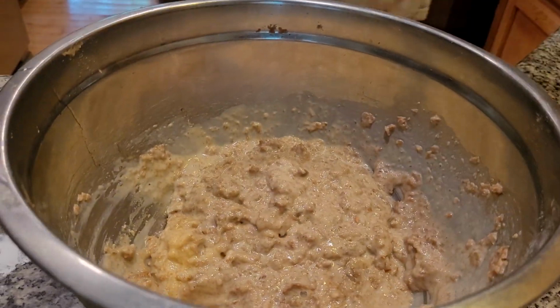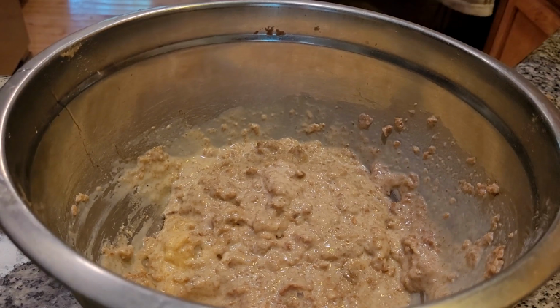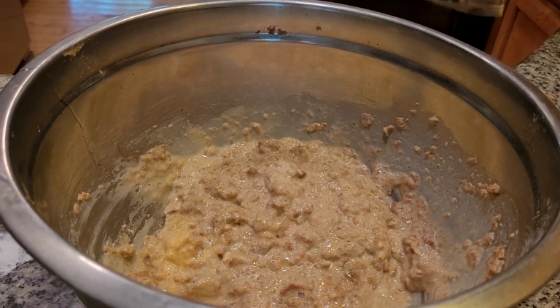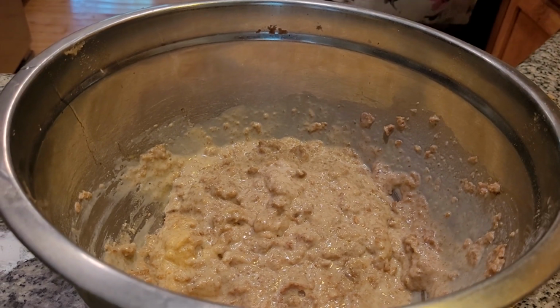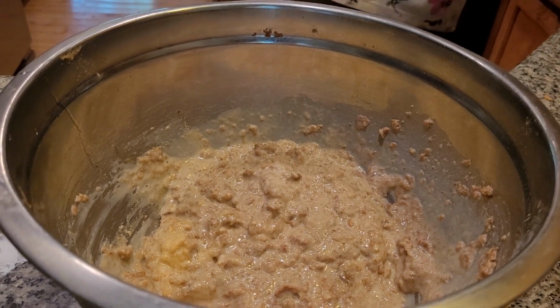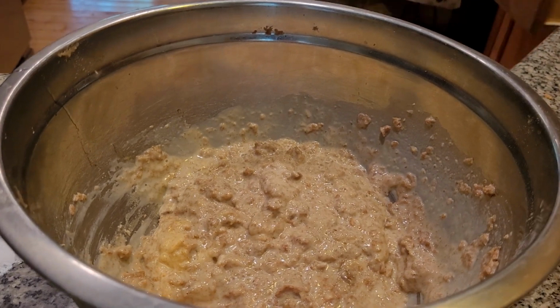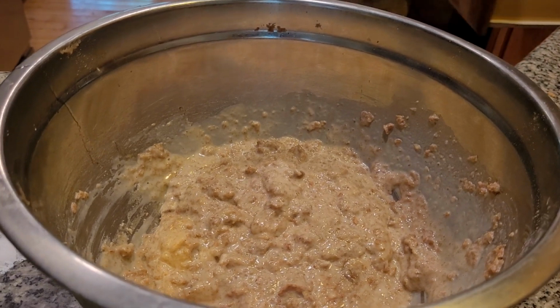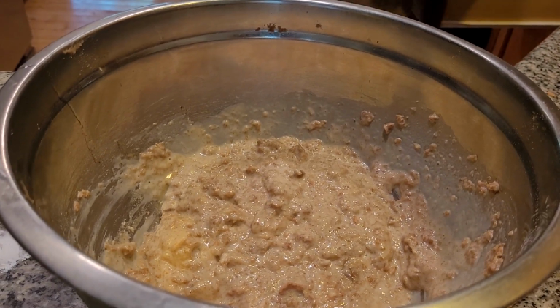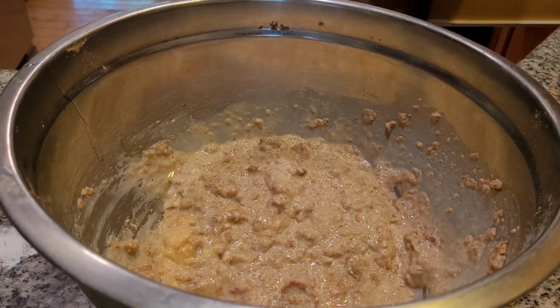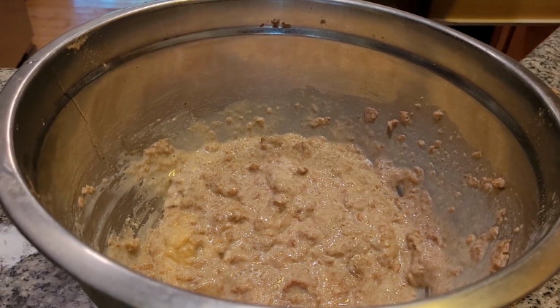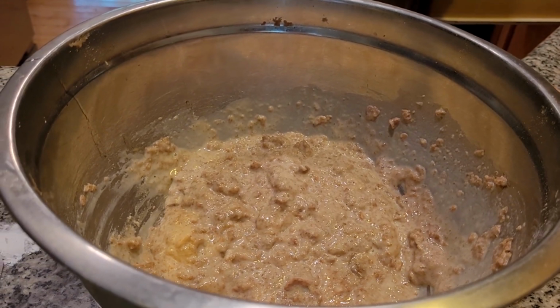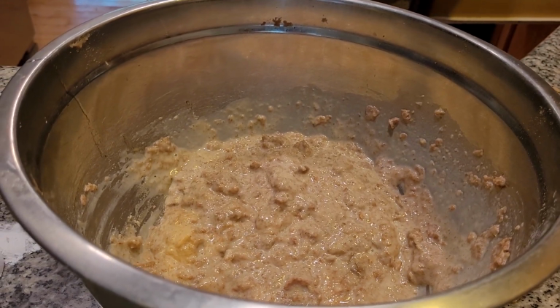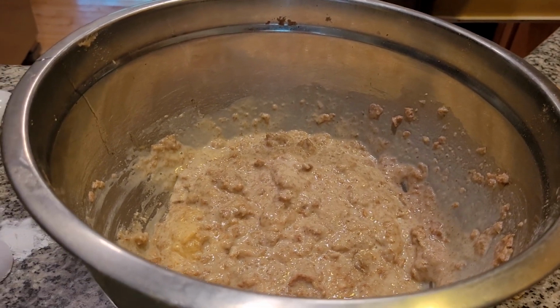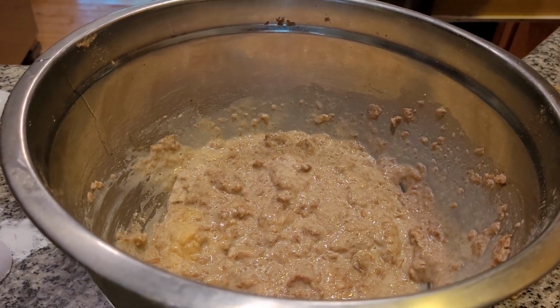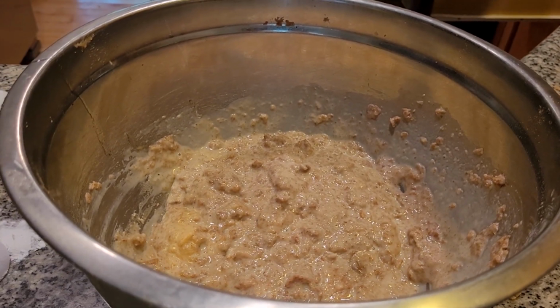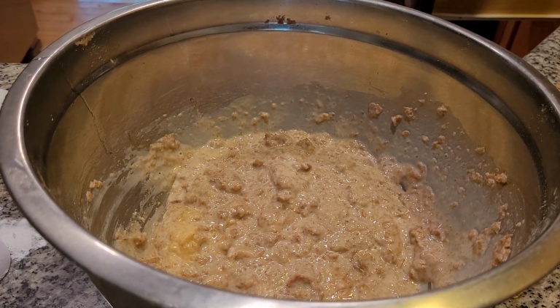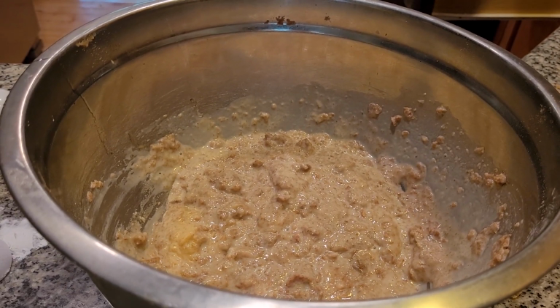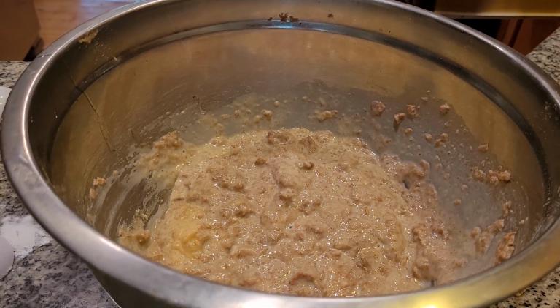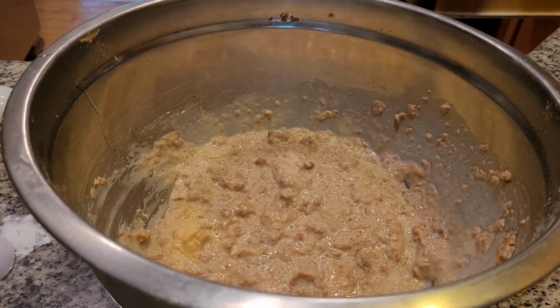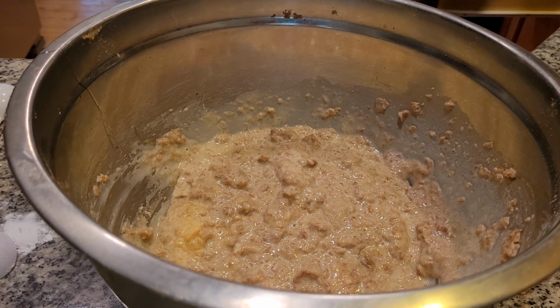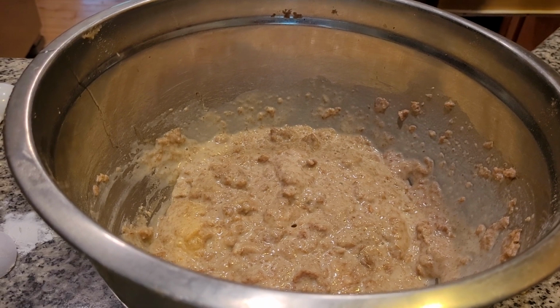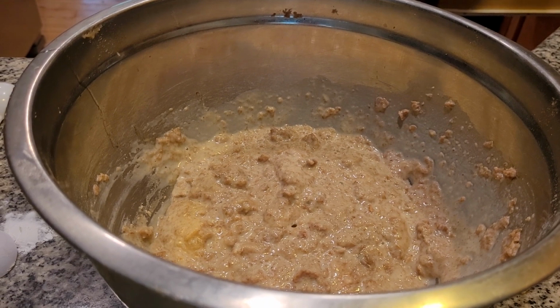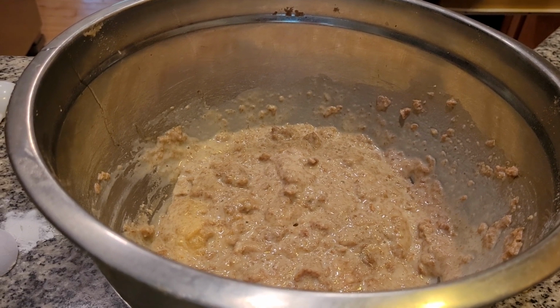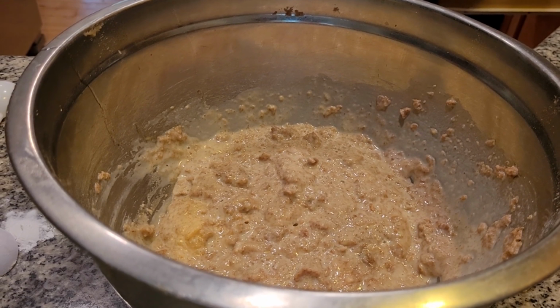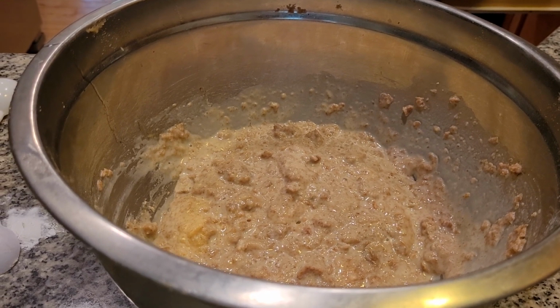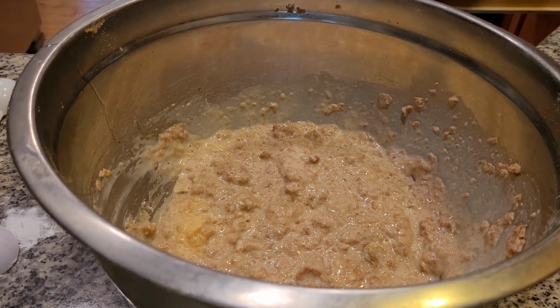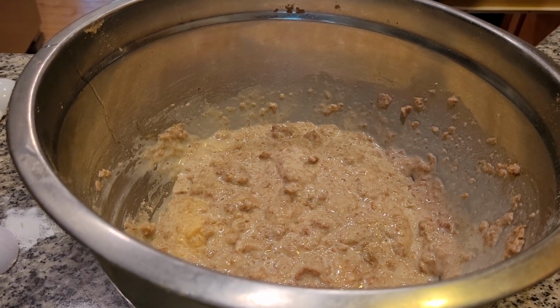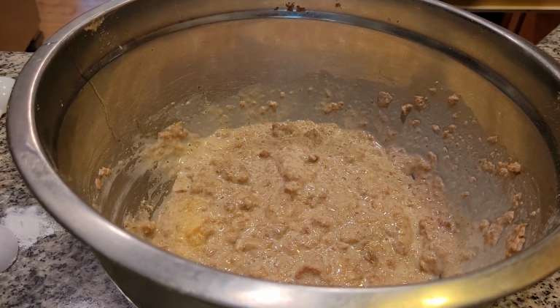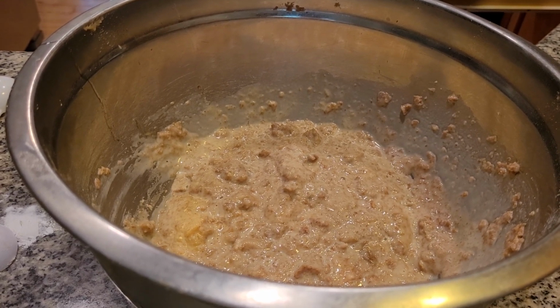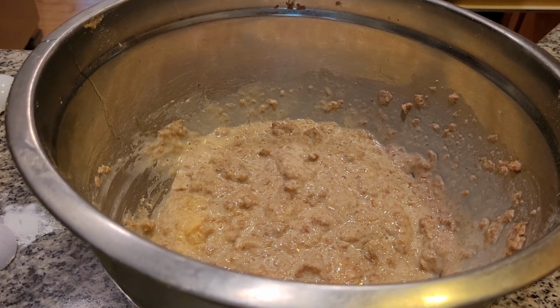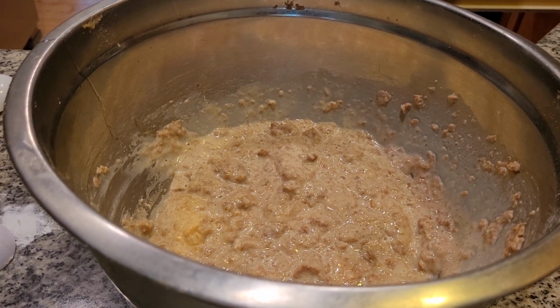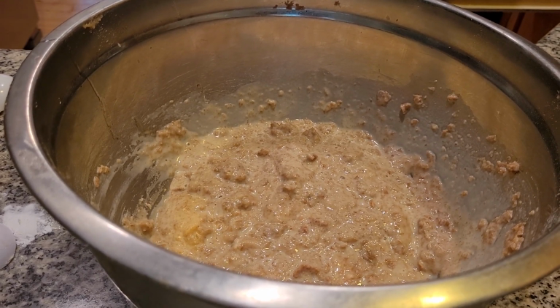All right. Now we've got to grab an ice cream scooper. I hope that phone doesn't decide to turn it off again. We've just got to grab an ice cream scooper — we'll use this one.